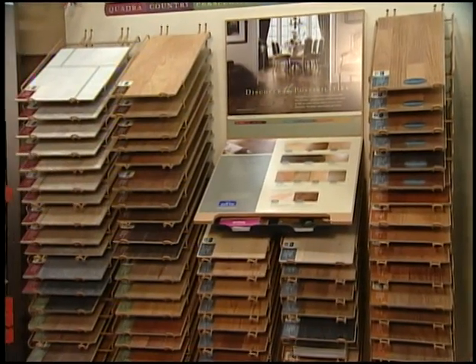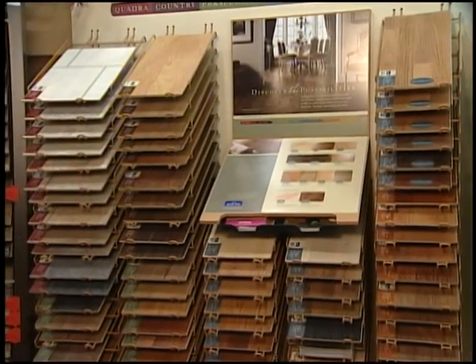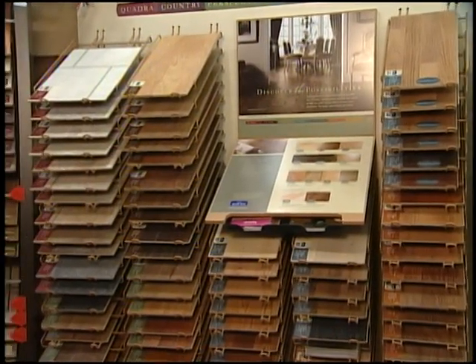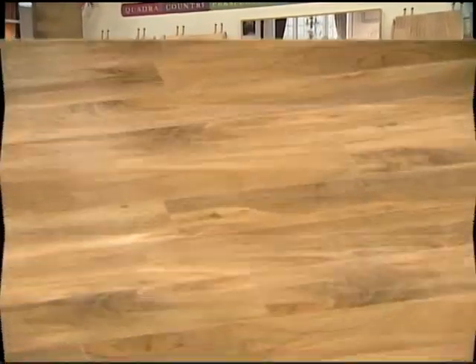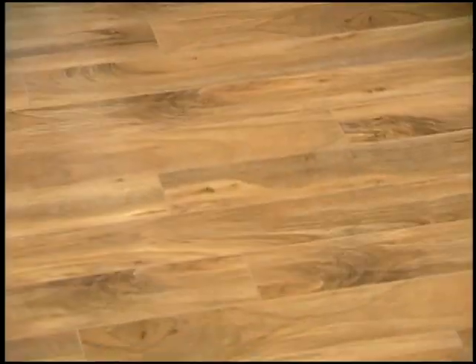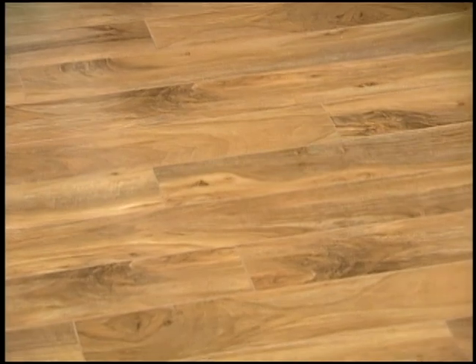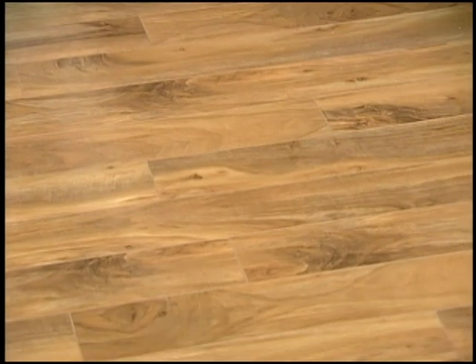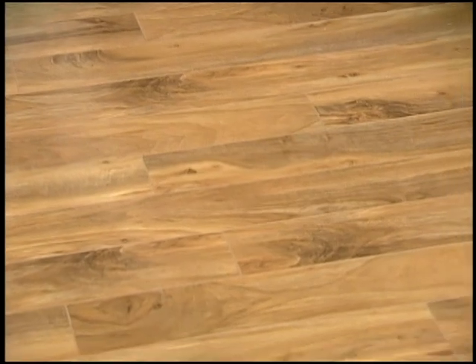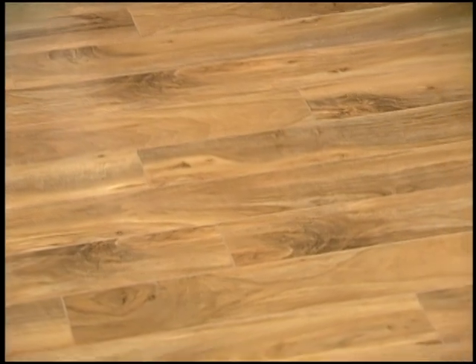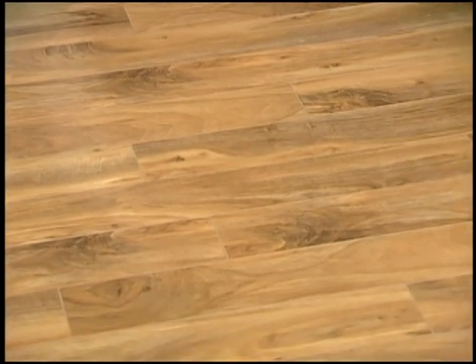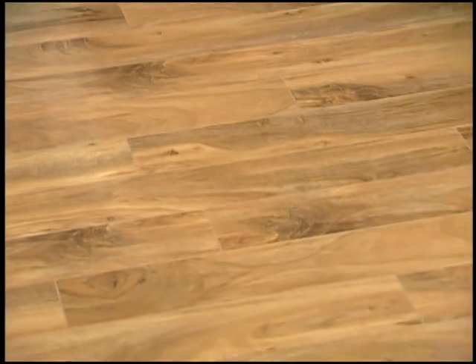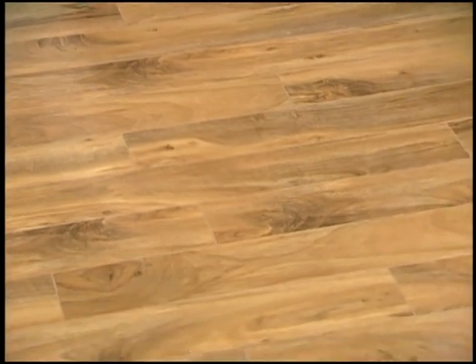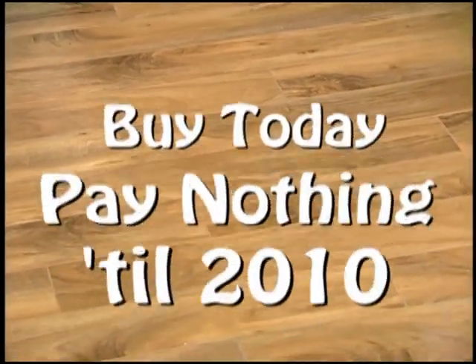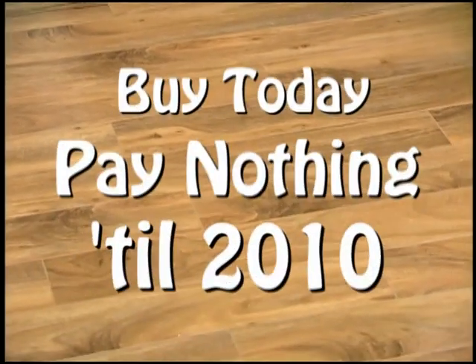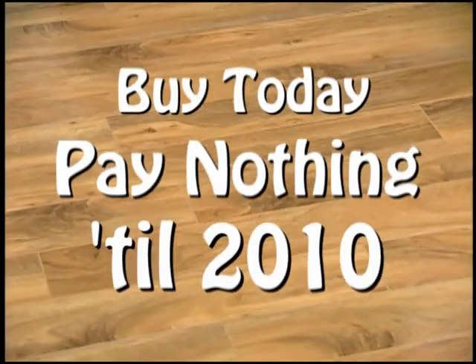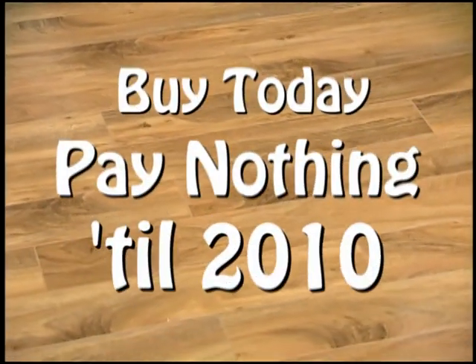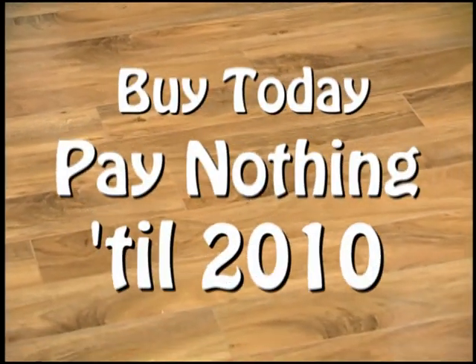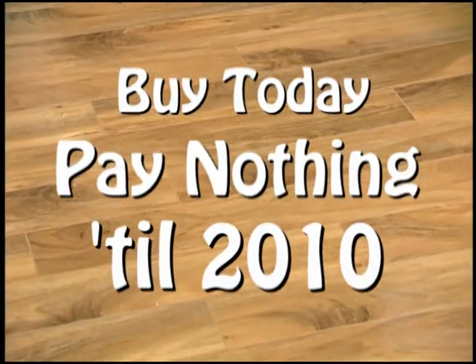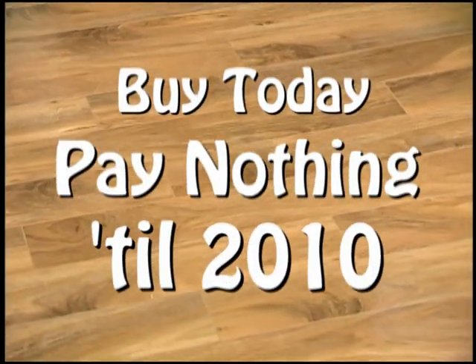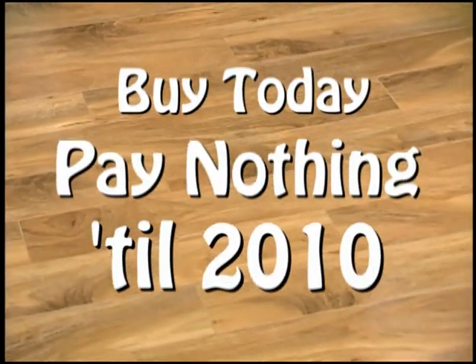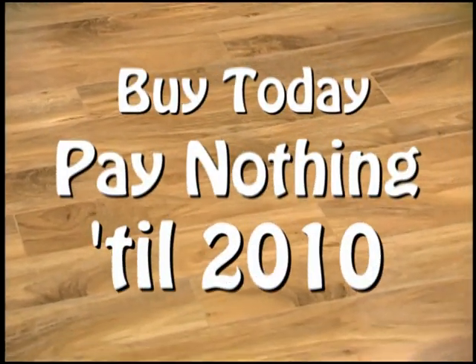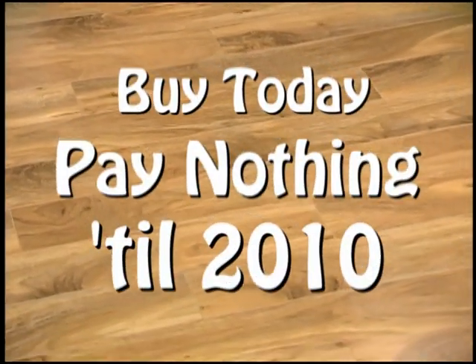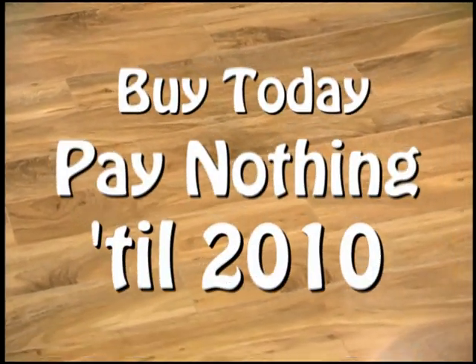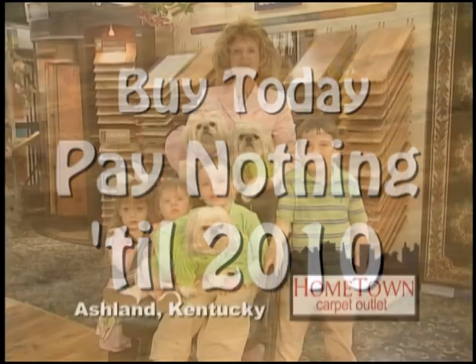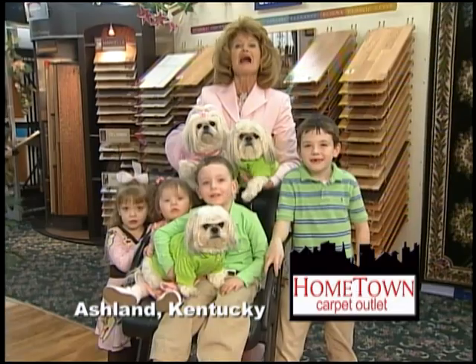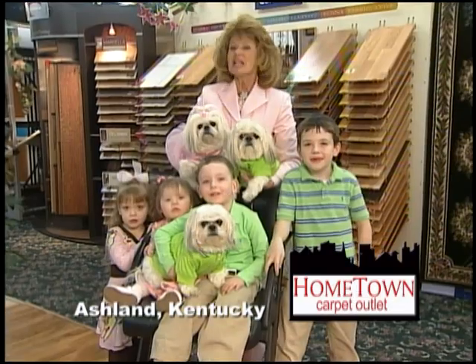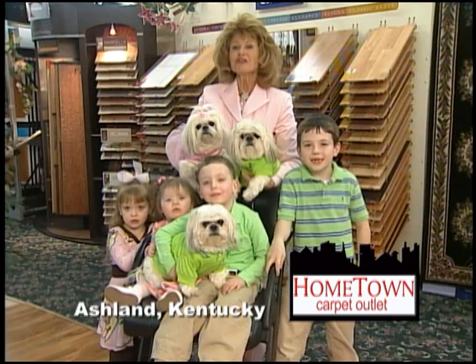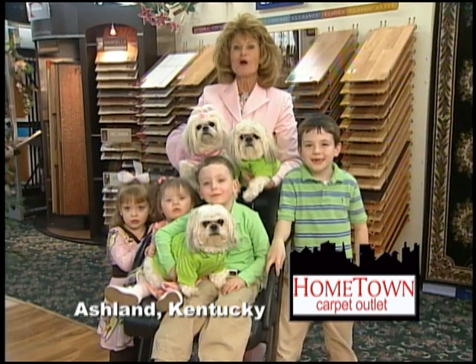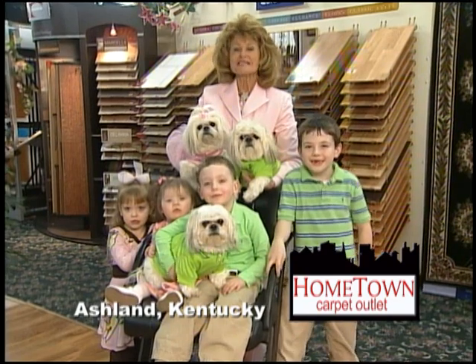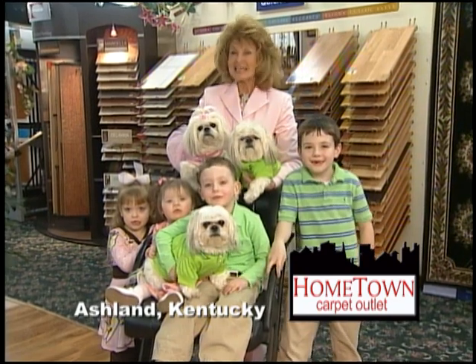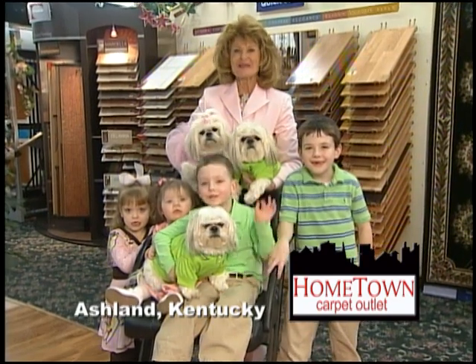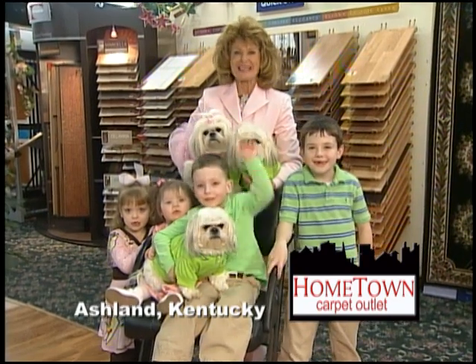Armstrong Quick-Step Laminate, now on sale at Hometown Carpet. Buy it today and you'll pay nothing till 2010. Love your floors and keep the kids!